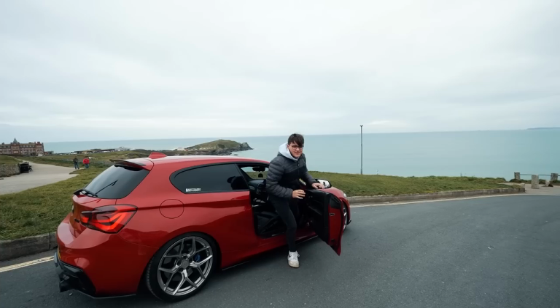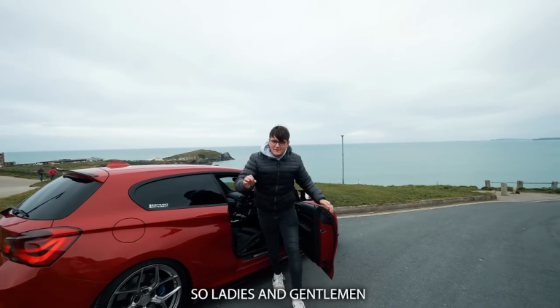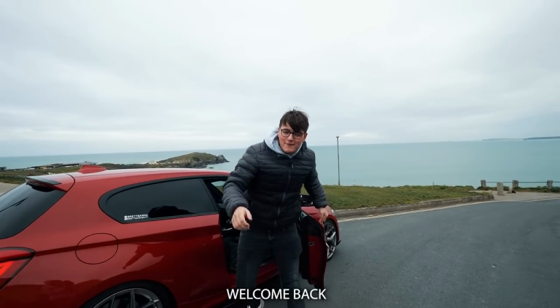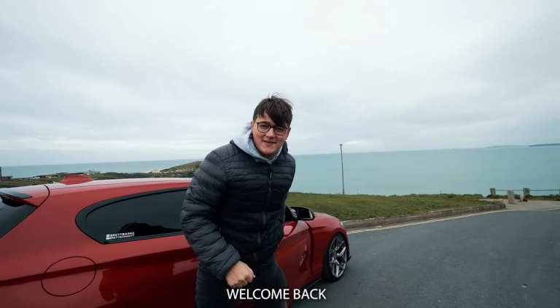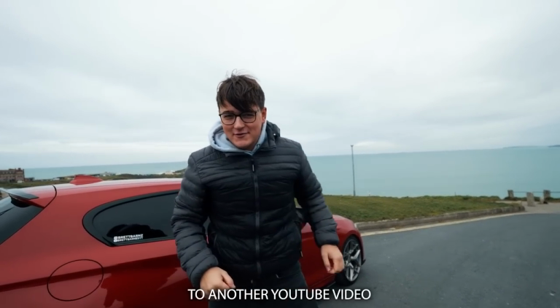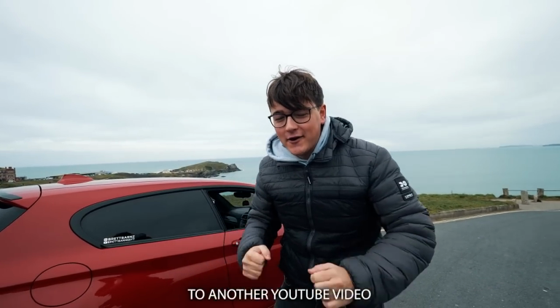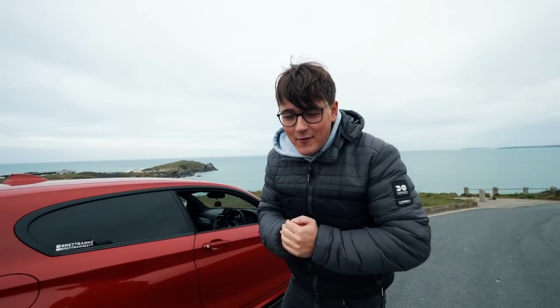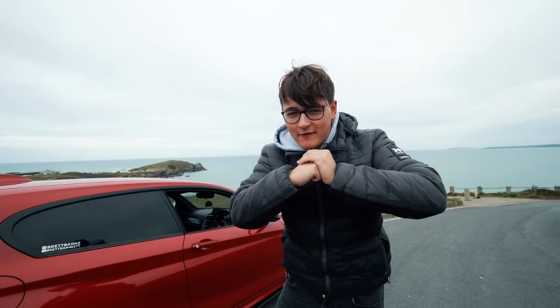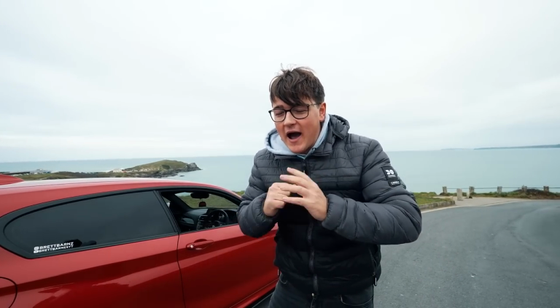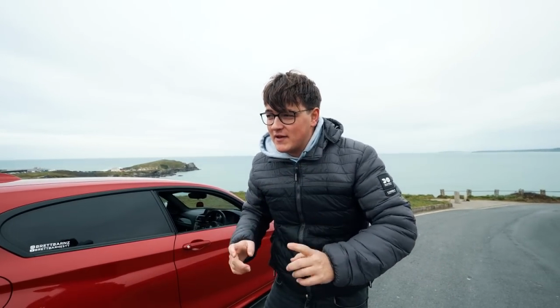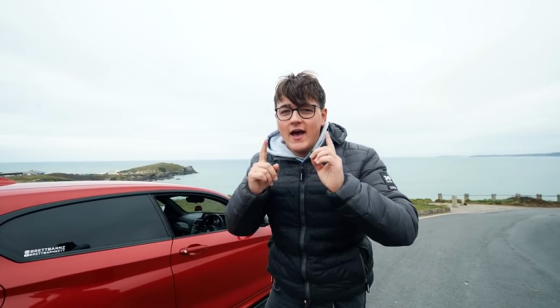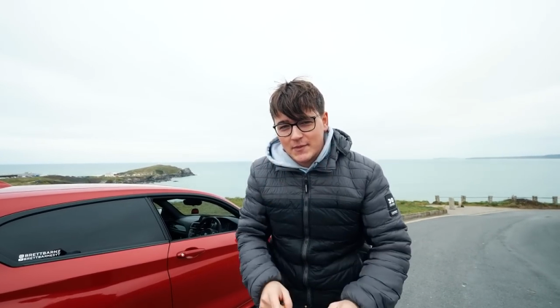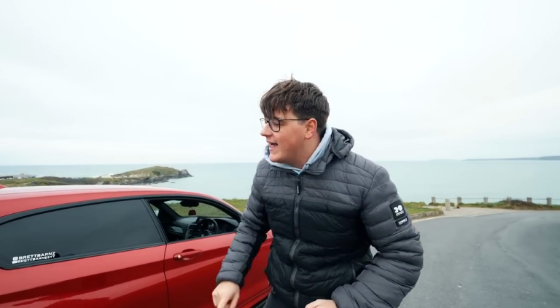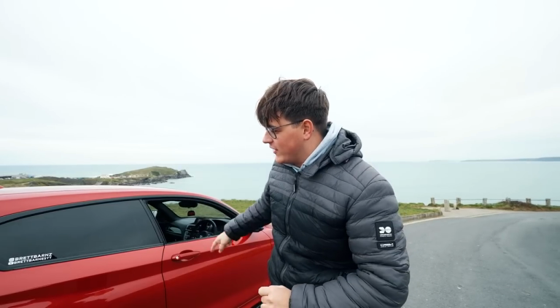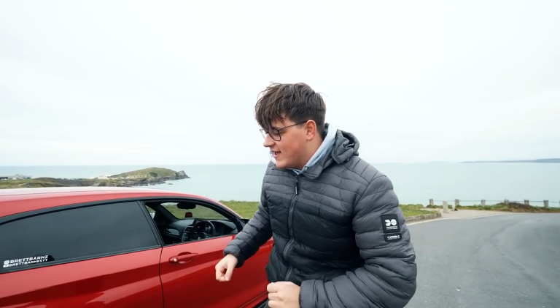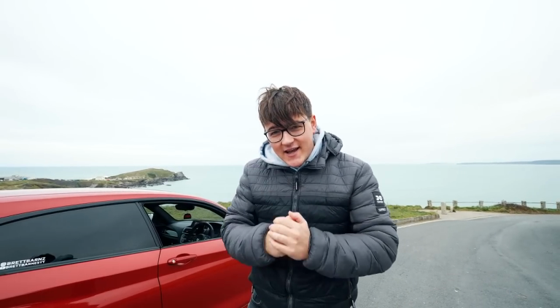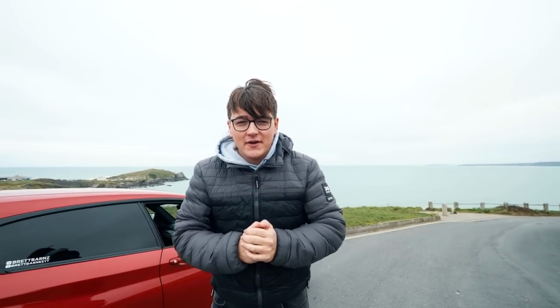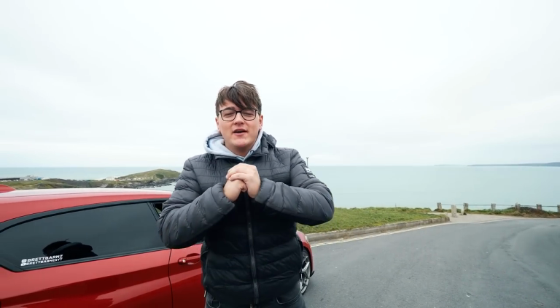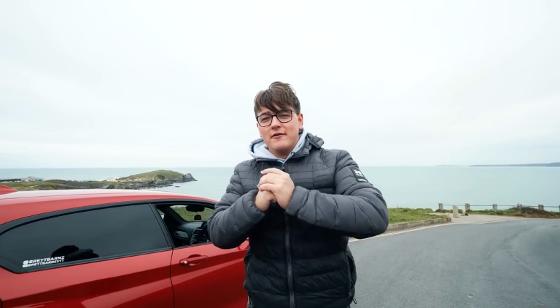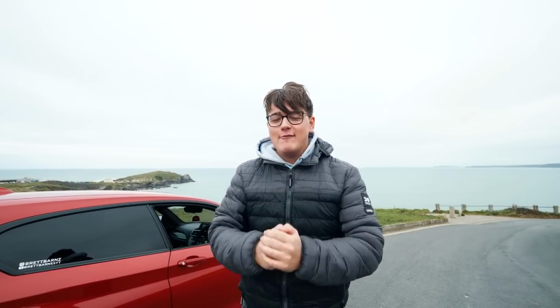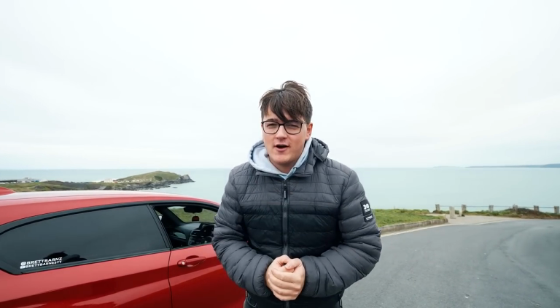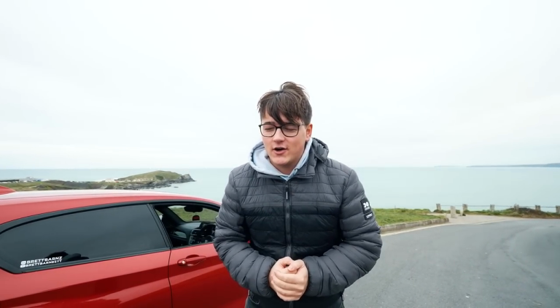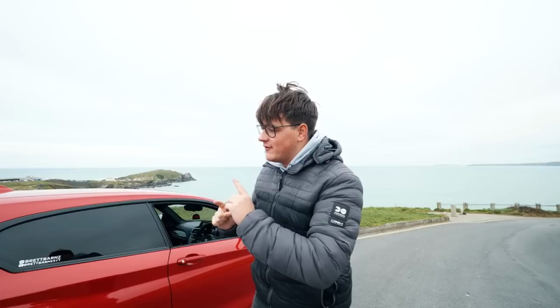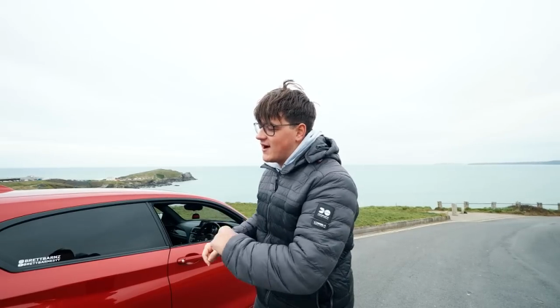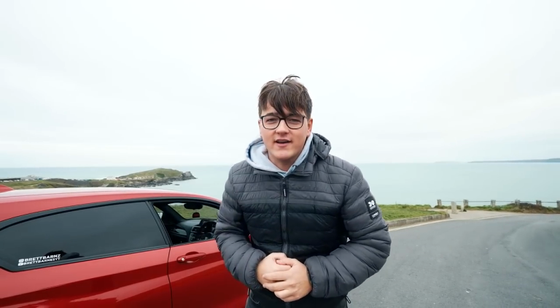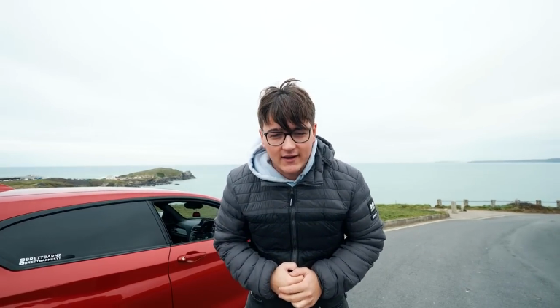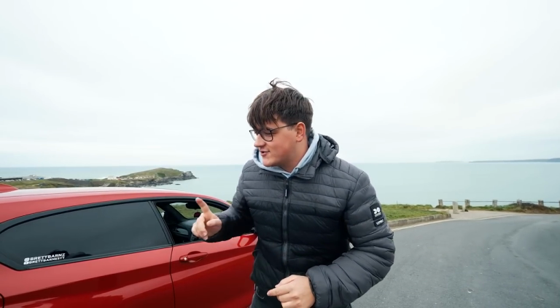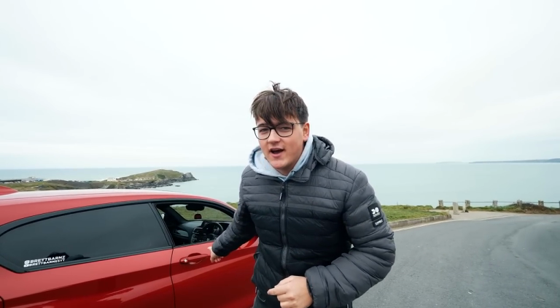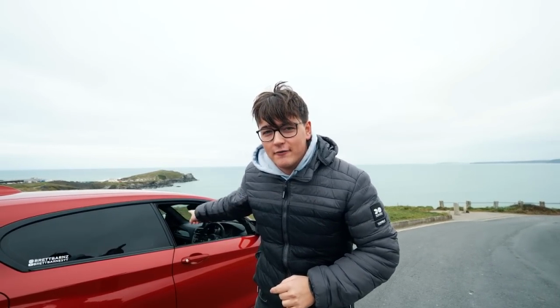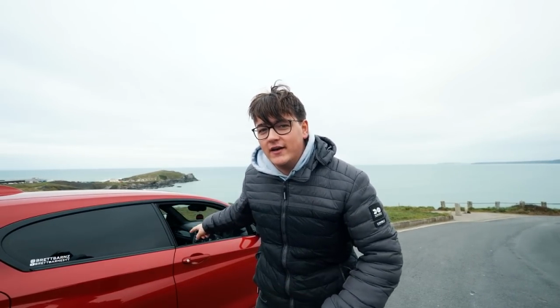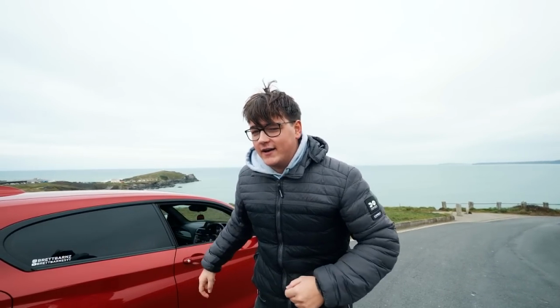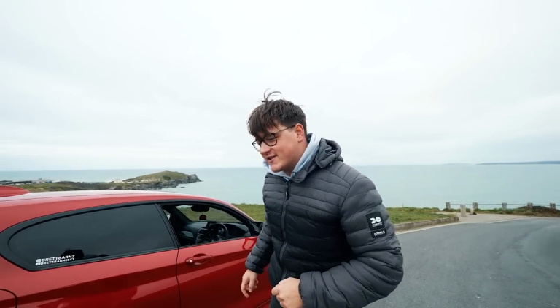Welcome back to another YouTube video. I know it's been a while since I've uploaded, but I've been busy — I'll explain that in a minute. Today we're going to run over the M140i running costs and whether or not this car breaks the bank, so let's jump in the car, go for a spin.